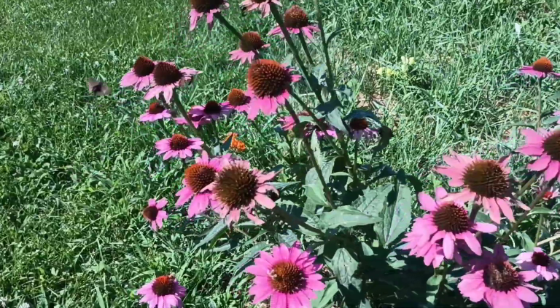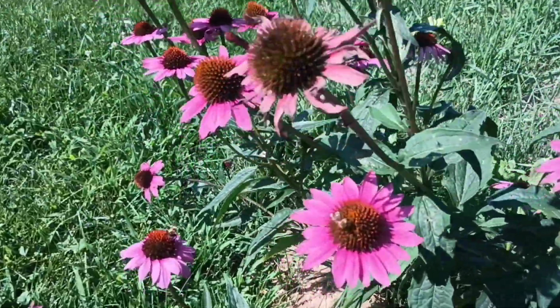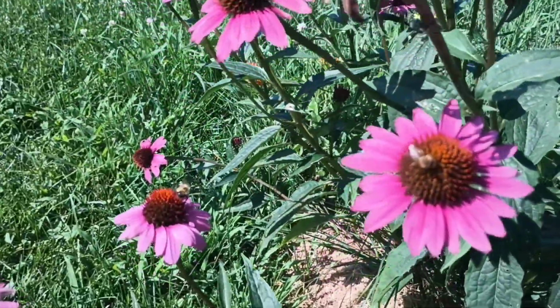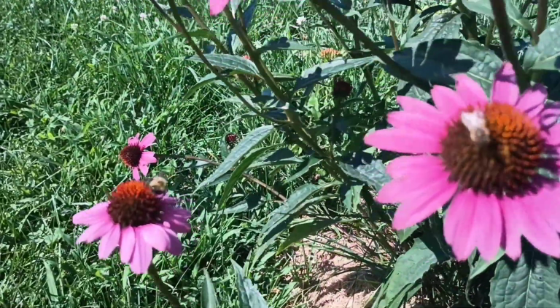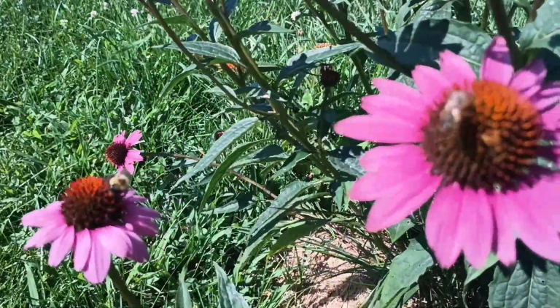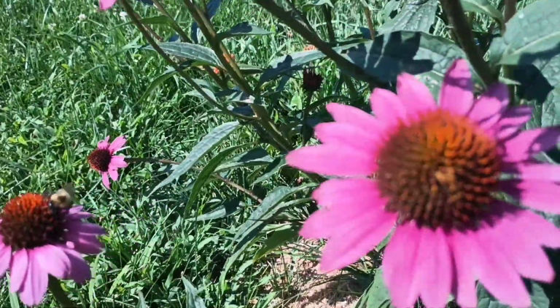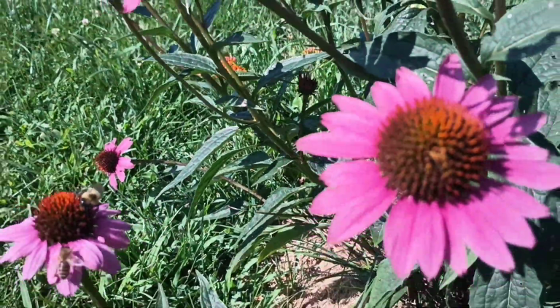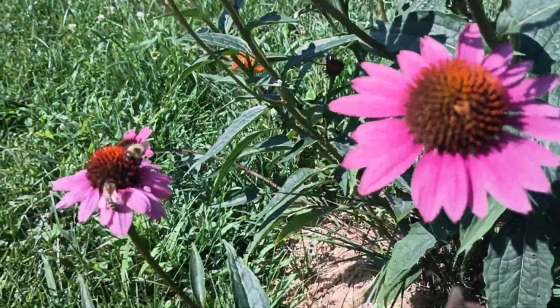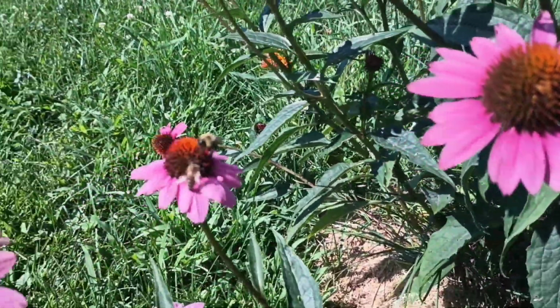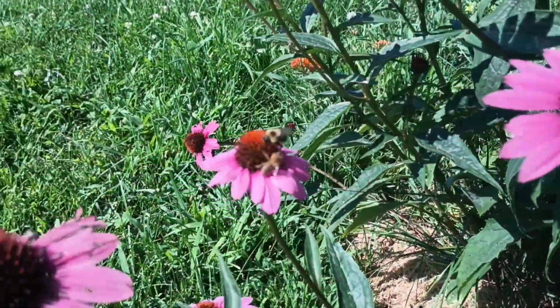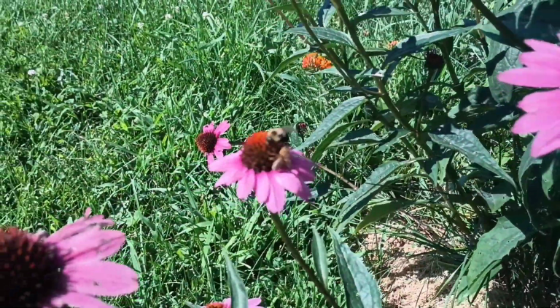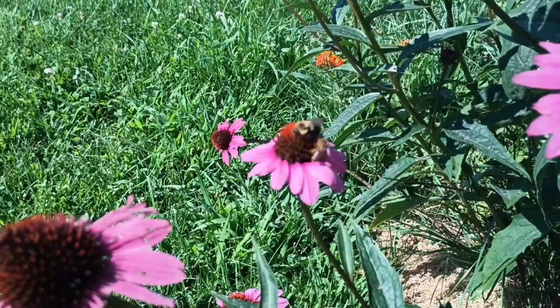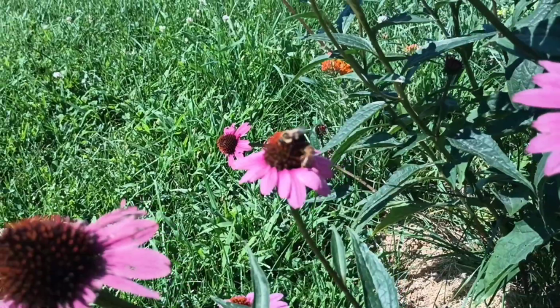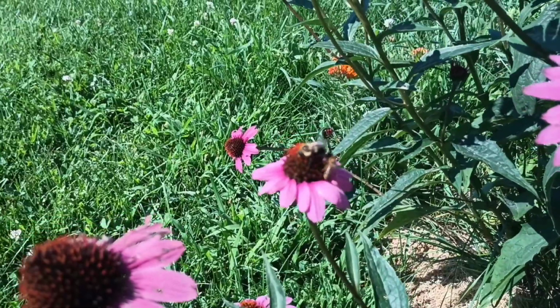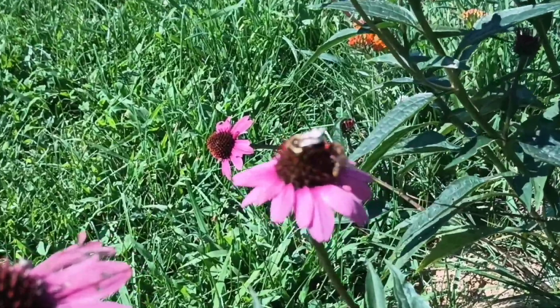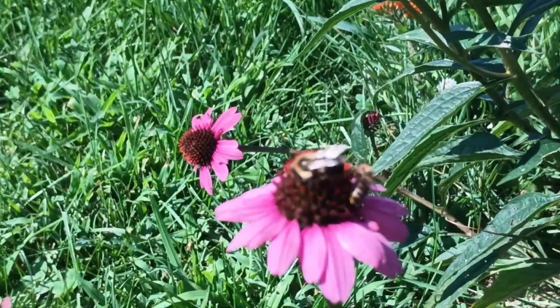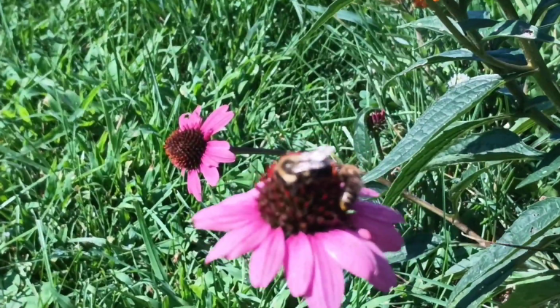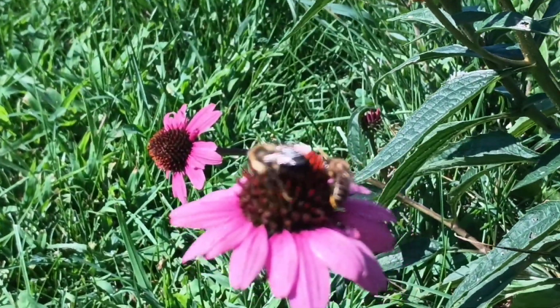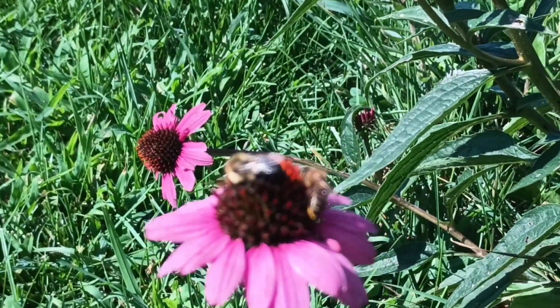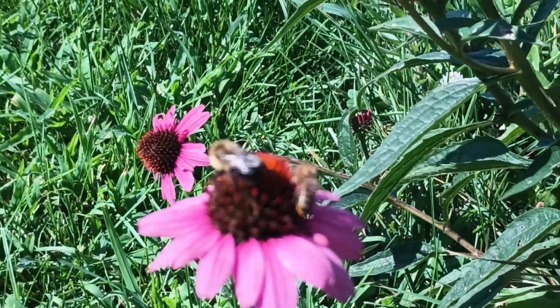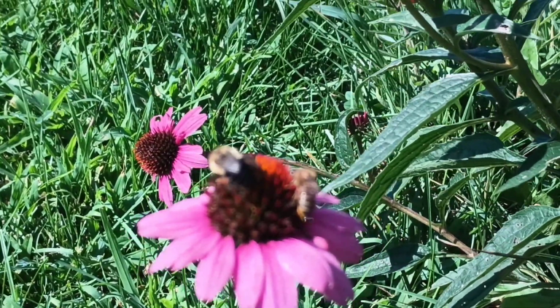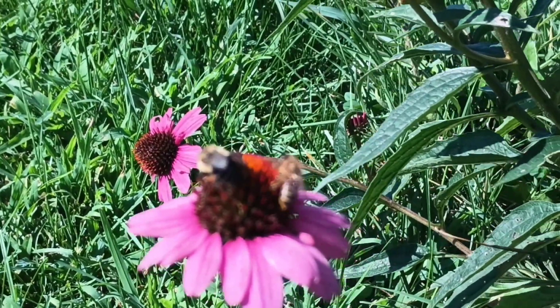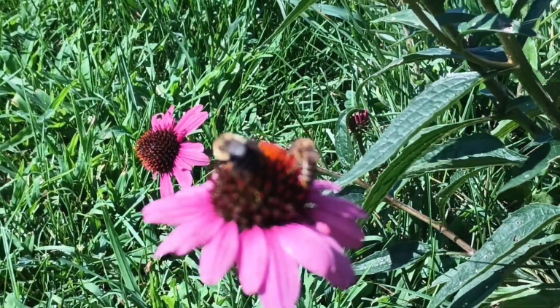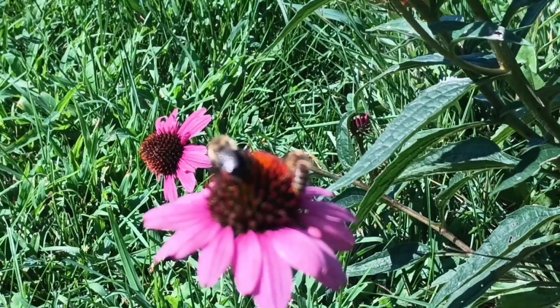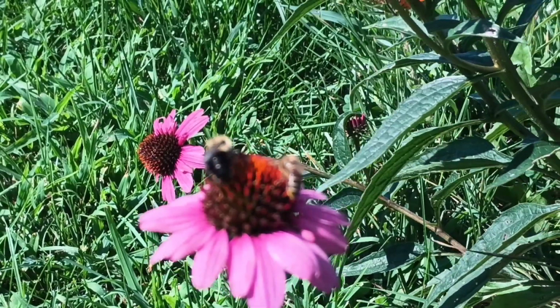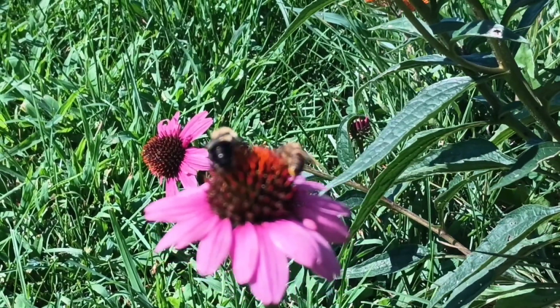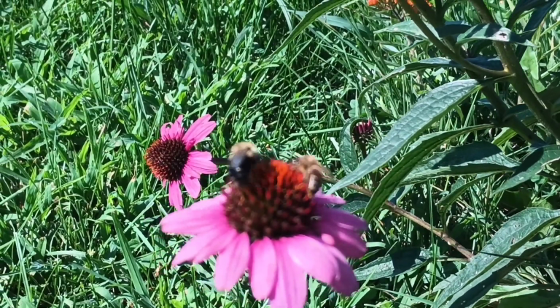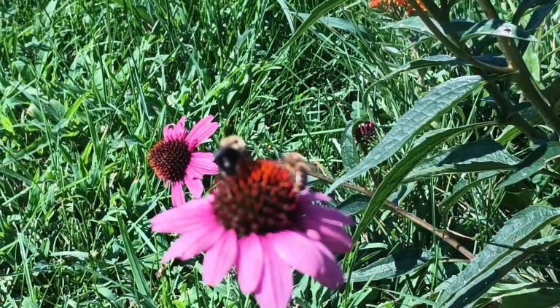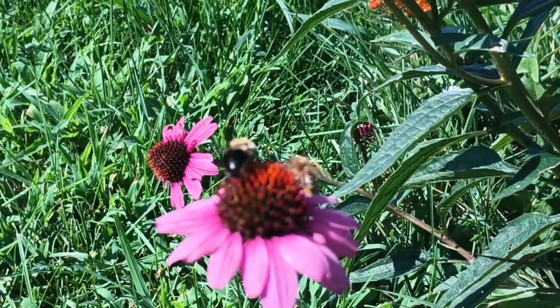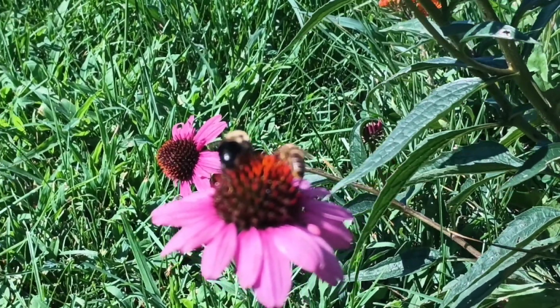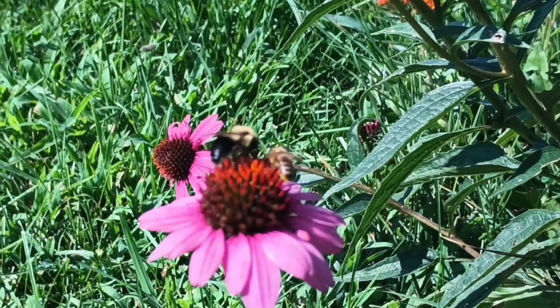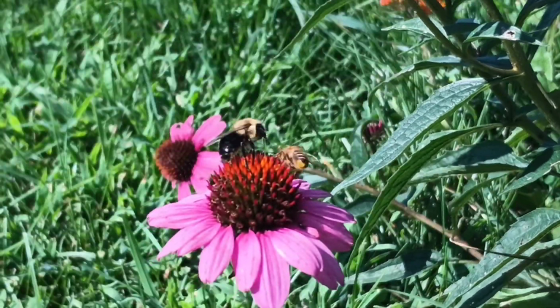Here's the Echinacea, also called purple coneflower. Over here you can see a bee share — they don't even have to be the same species; they just hang out on the same flower and chill out.